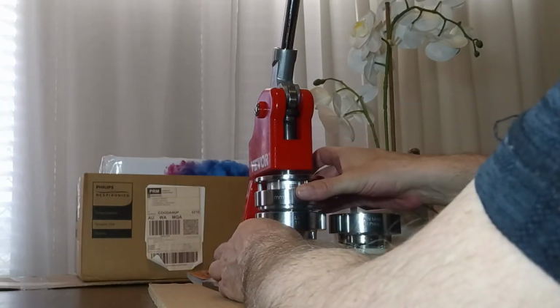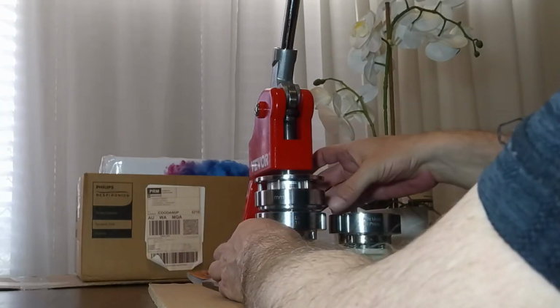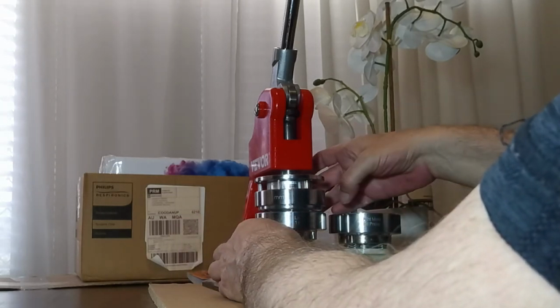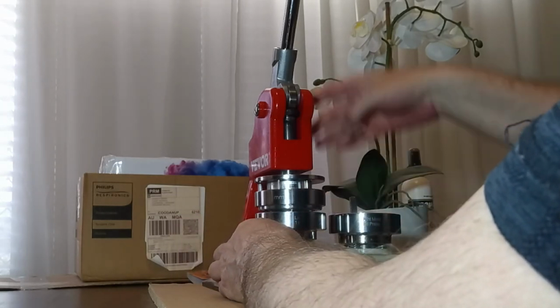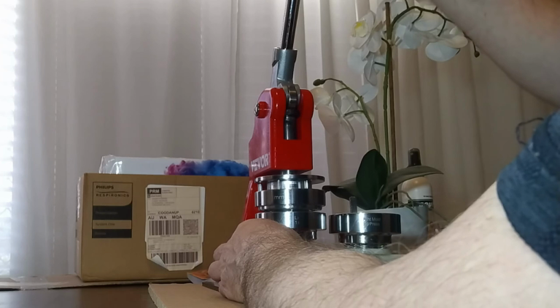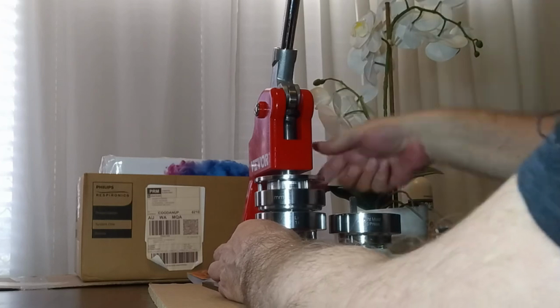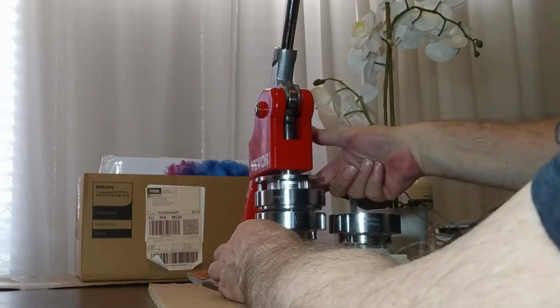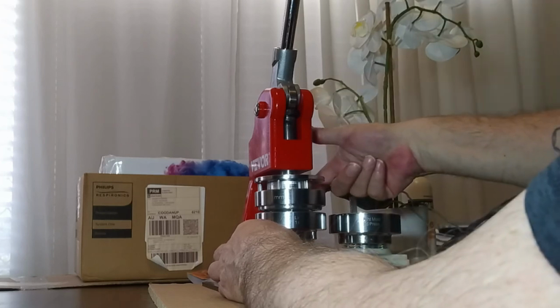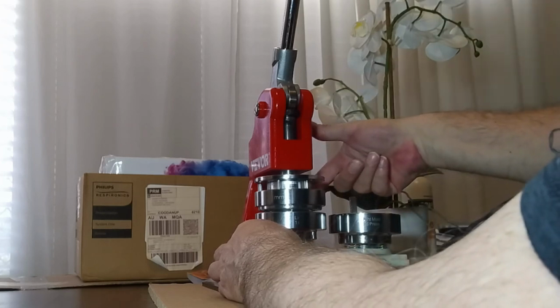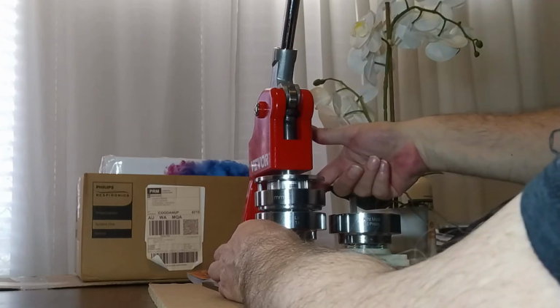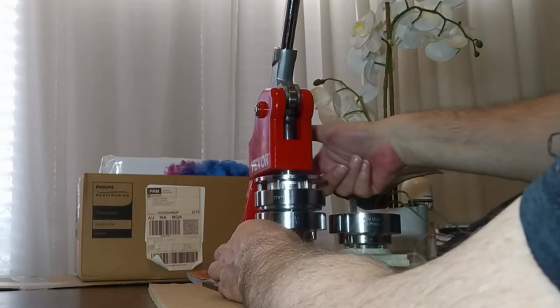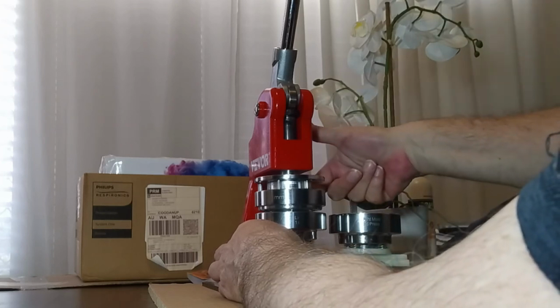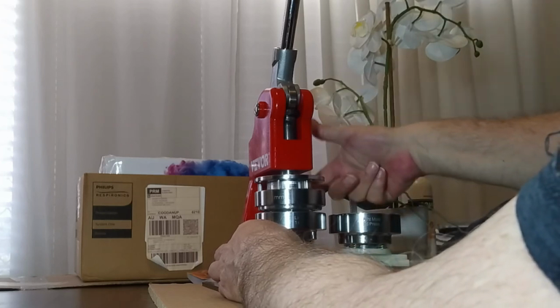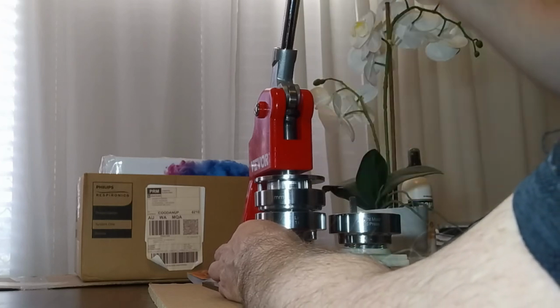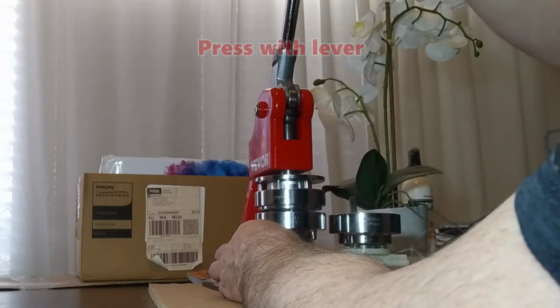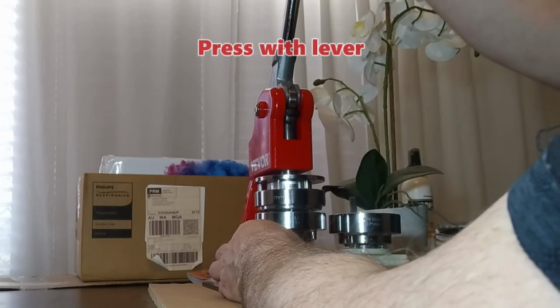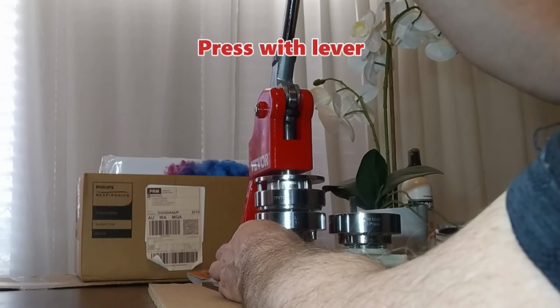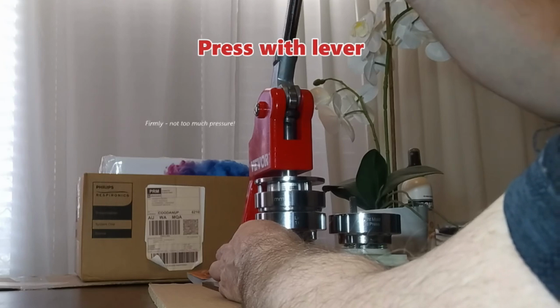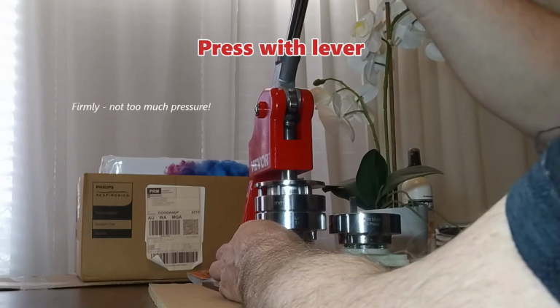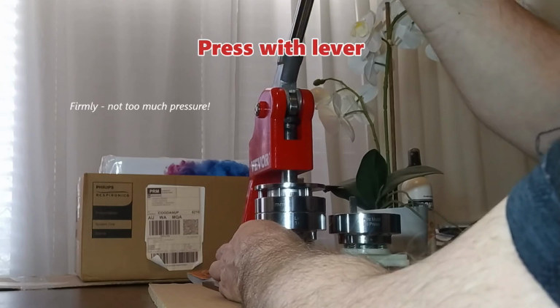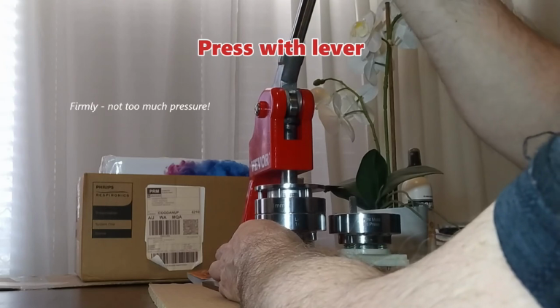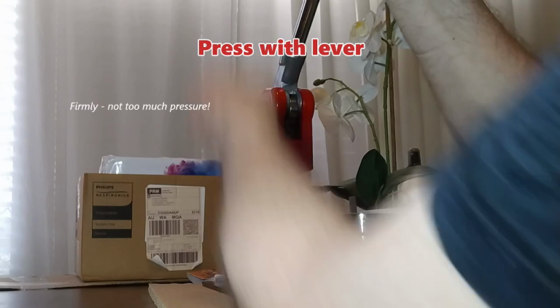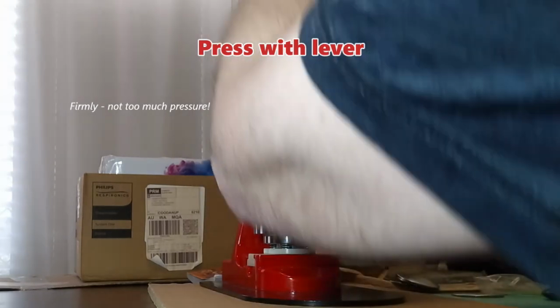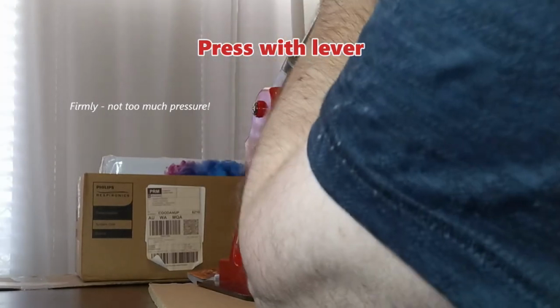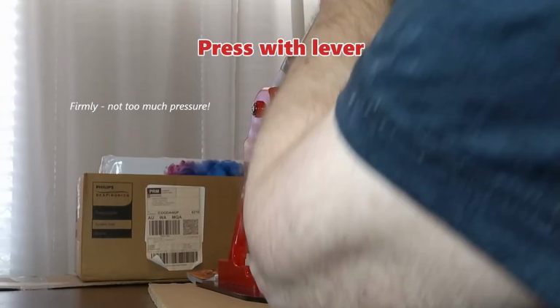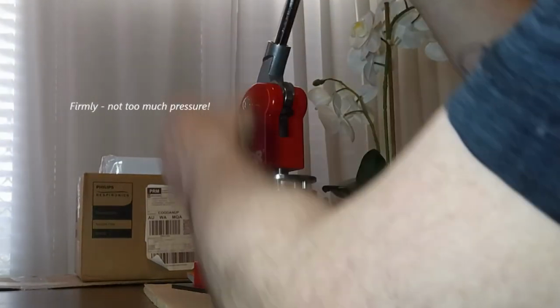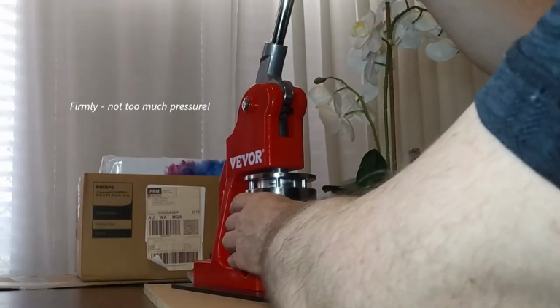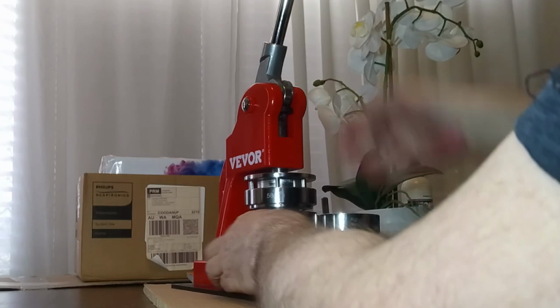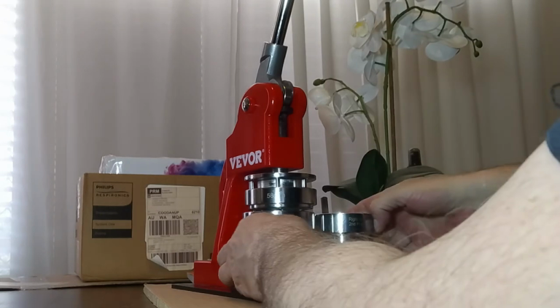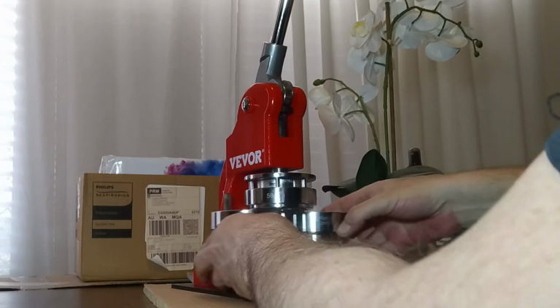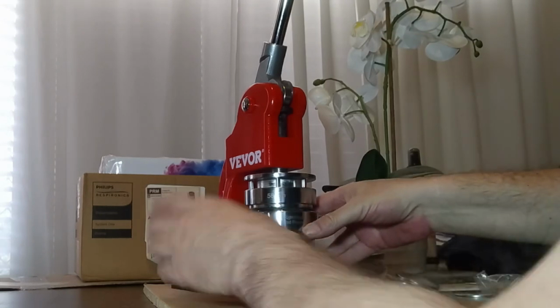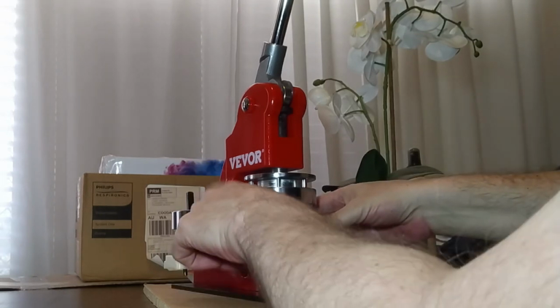Grab one cellophane and put it on top. Now slide this over — make sure that this is turned as far right as possible. There's a little lever on the other side that you can just use to bring it round, and just pull it down. It doesn't need extra pressure. That's it.